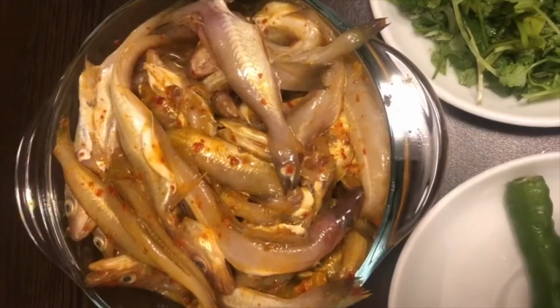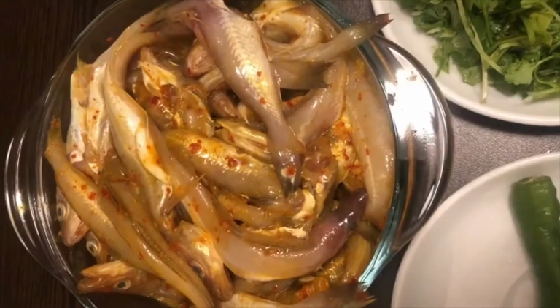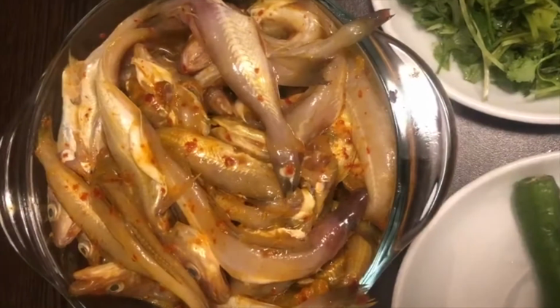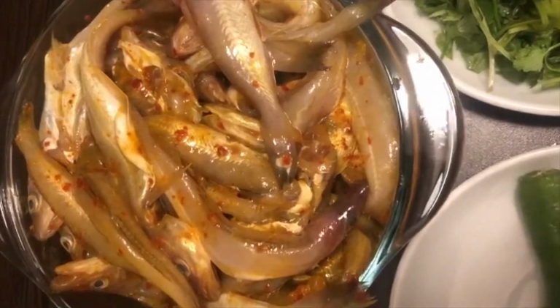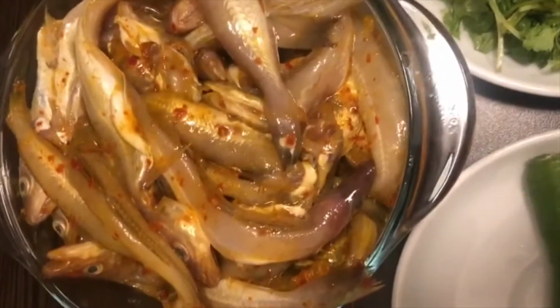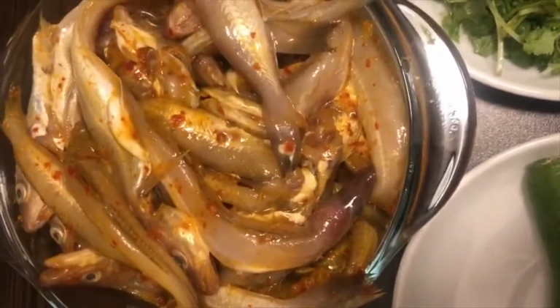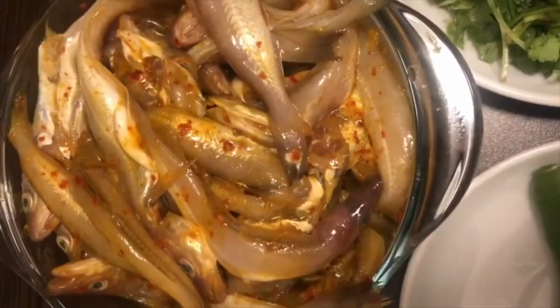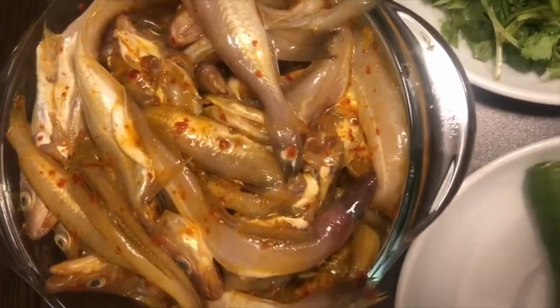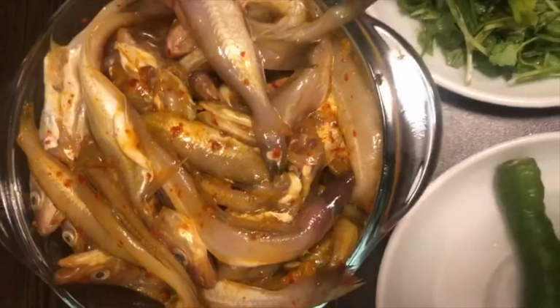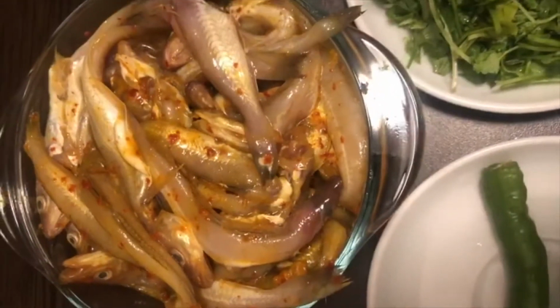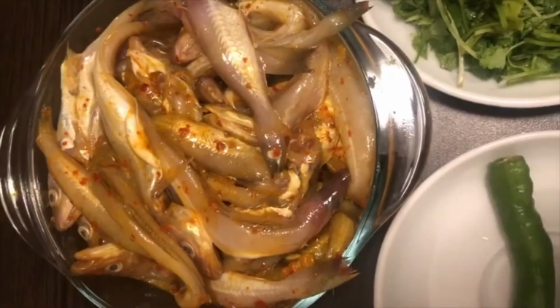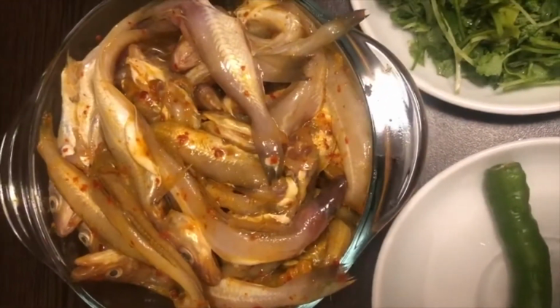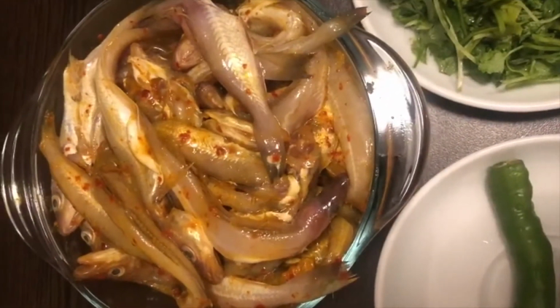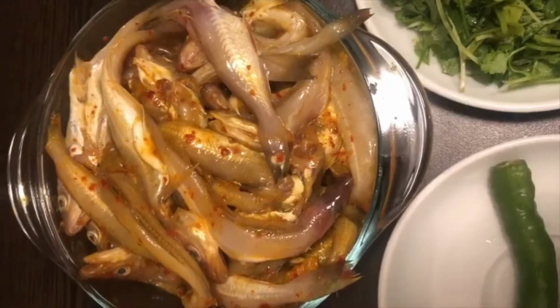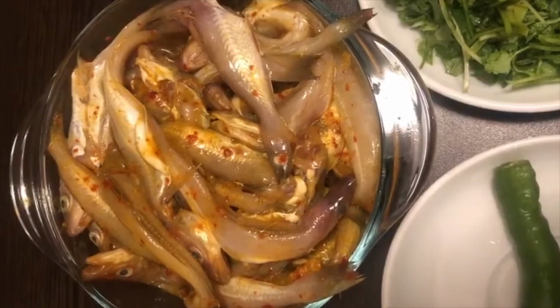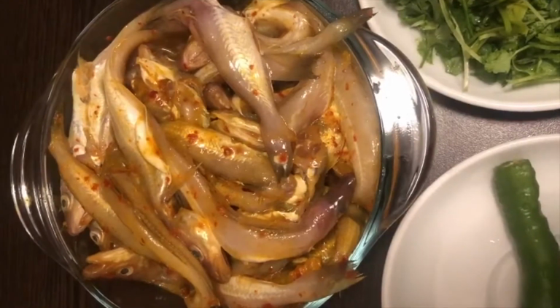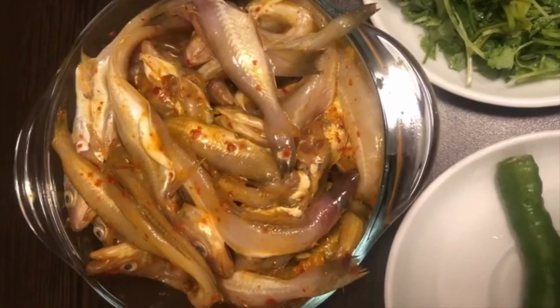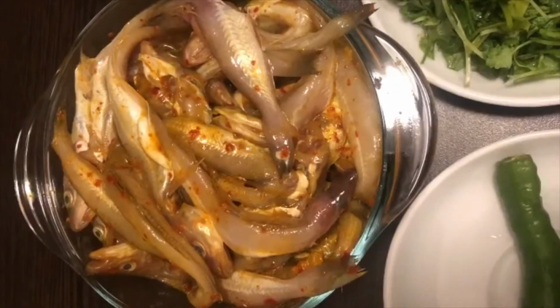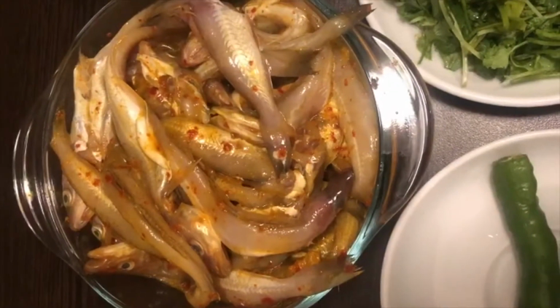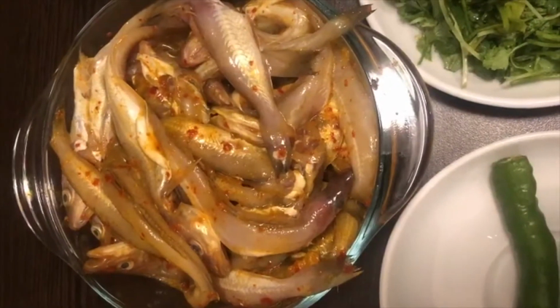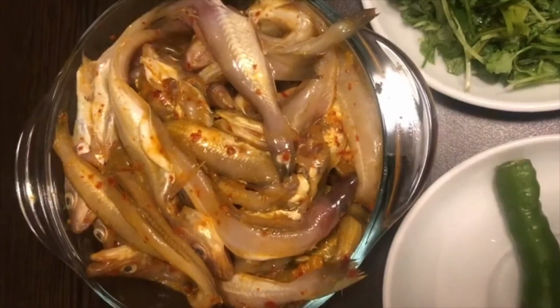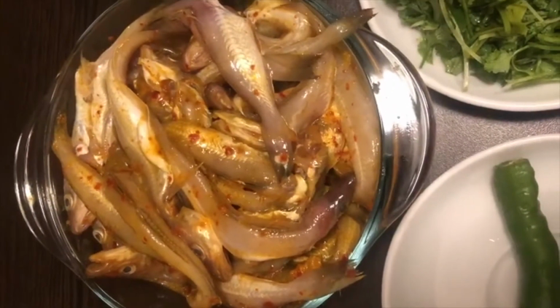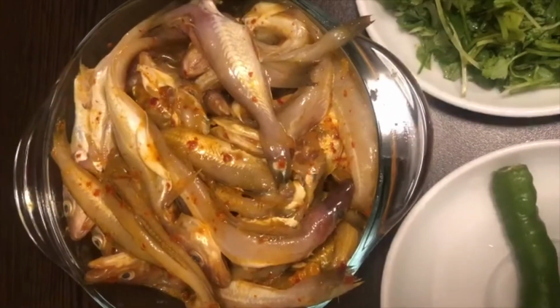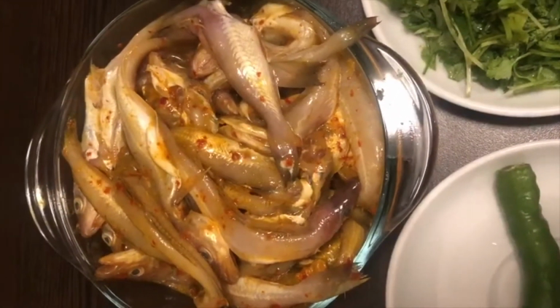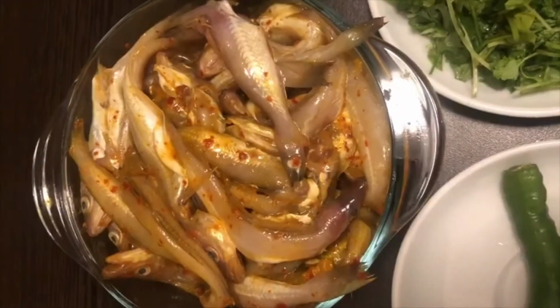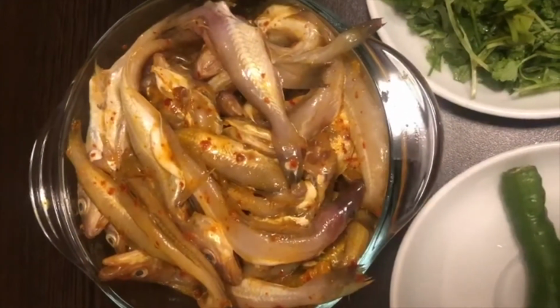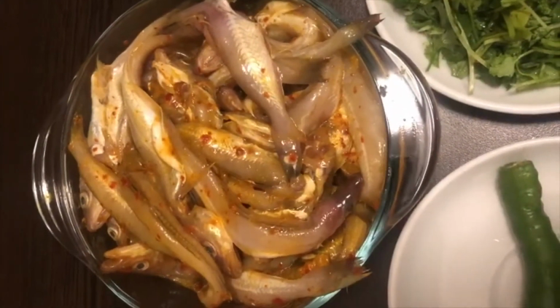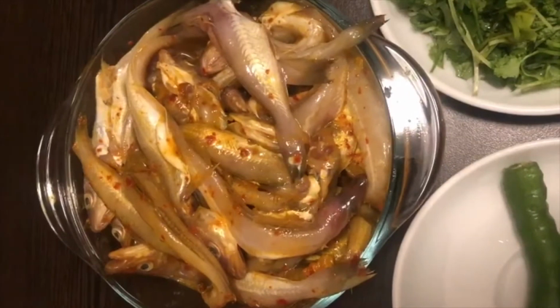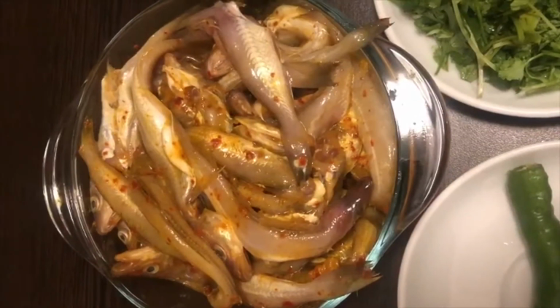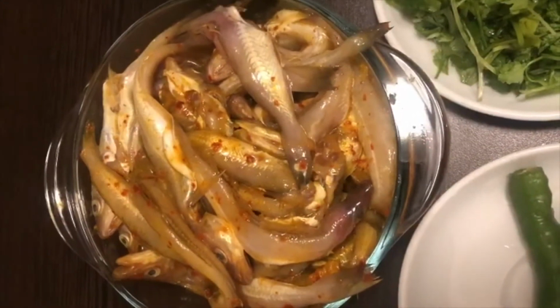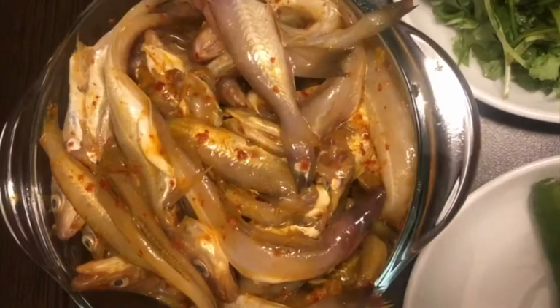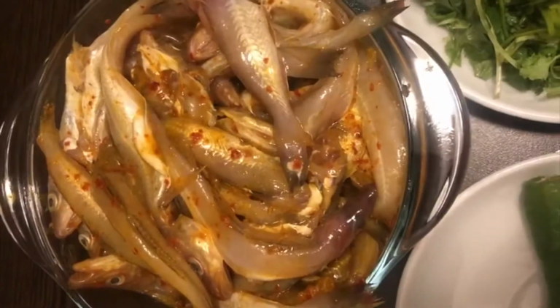Today I am making small fishes. I marinated them with turmeric, salt, lemon juice, and chili flakes.